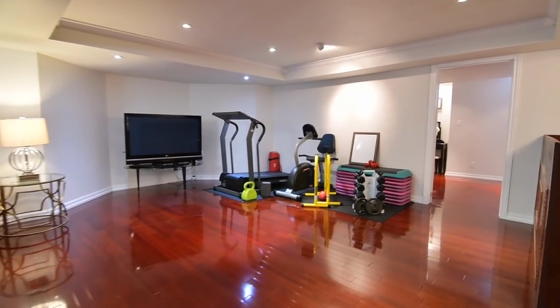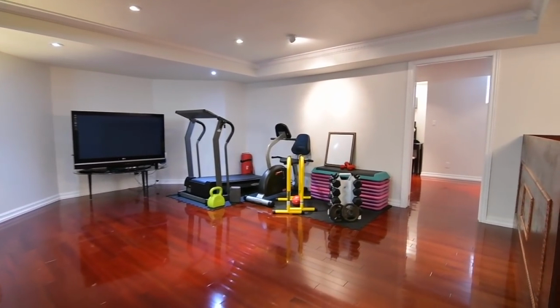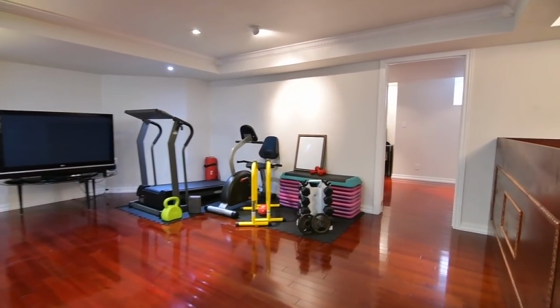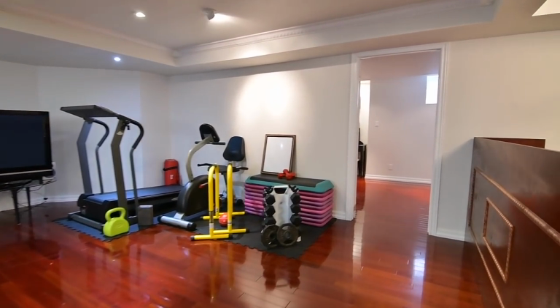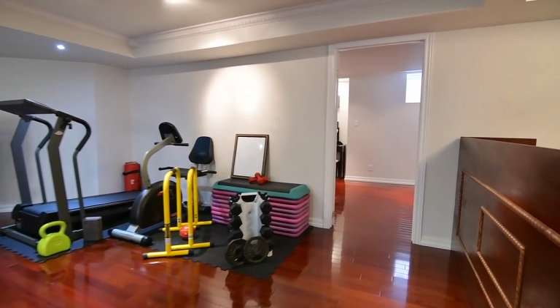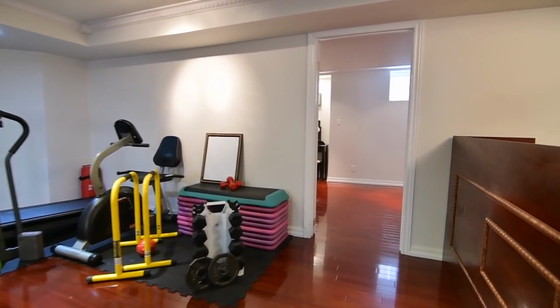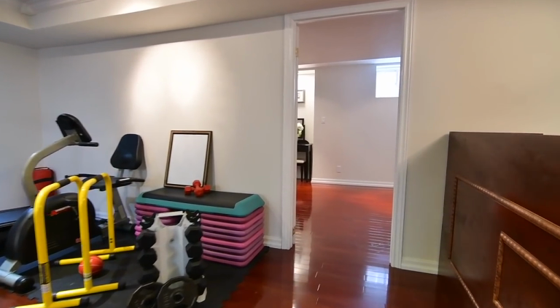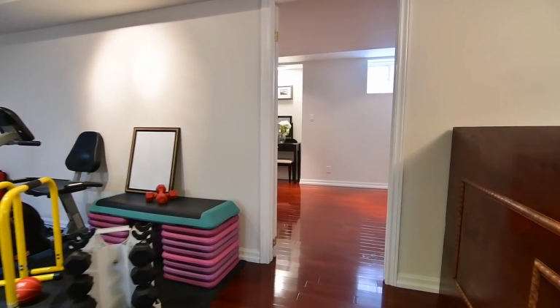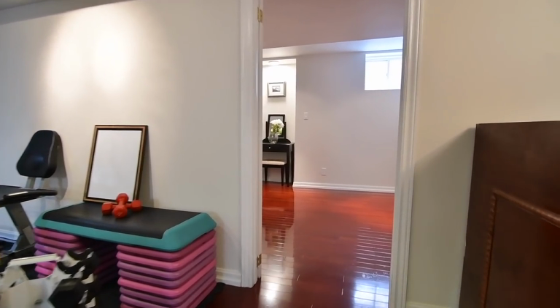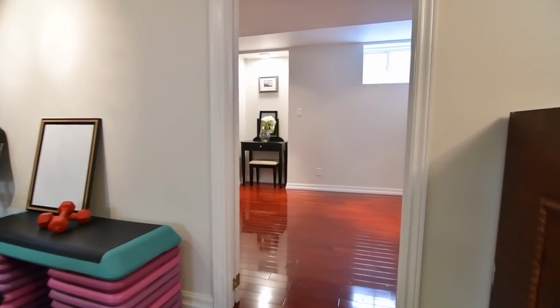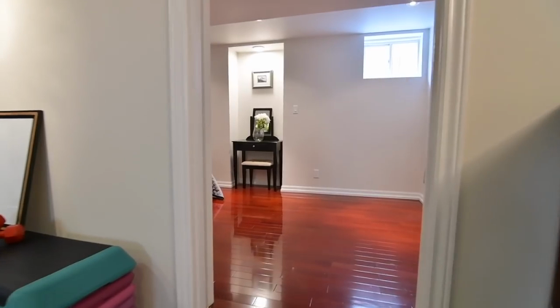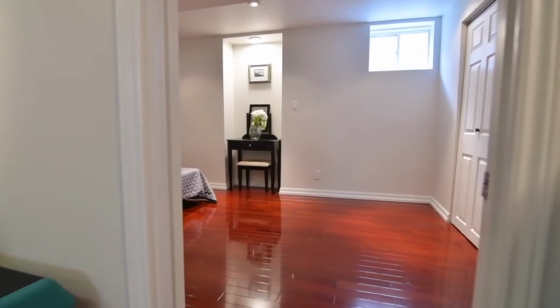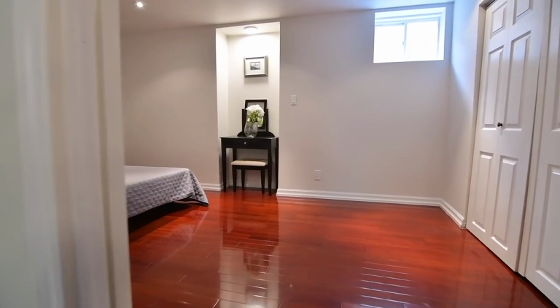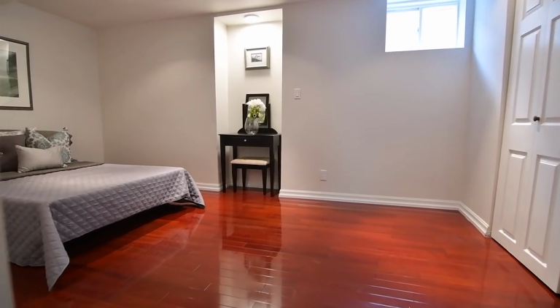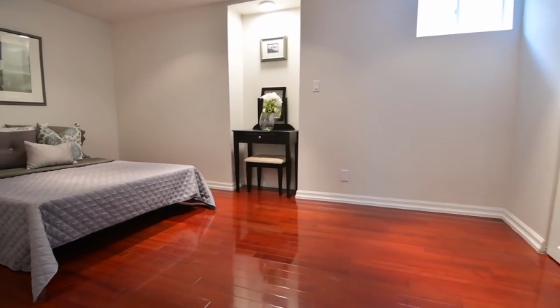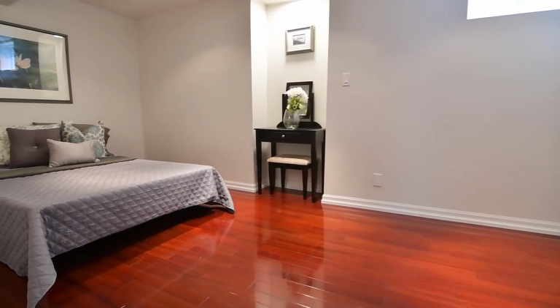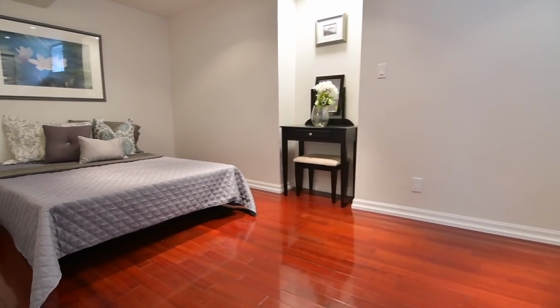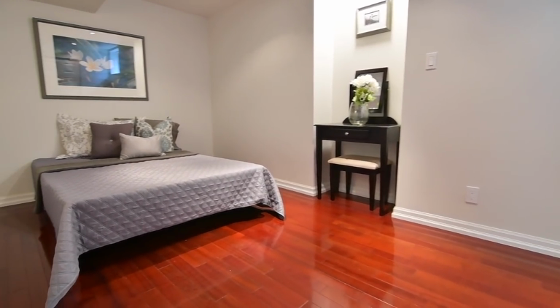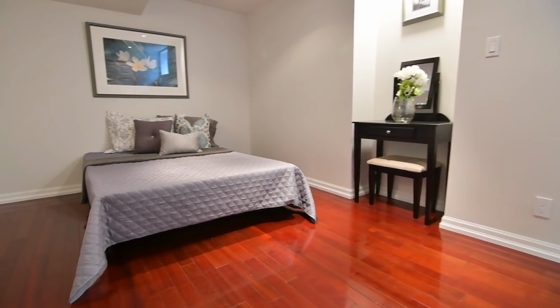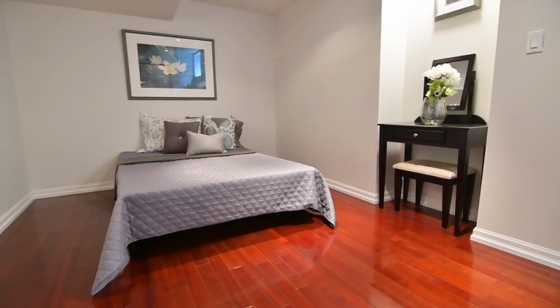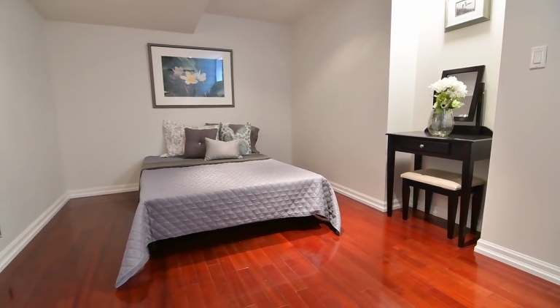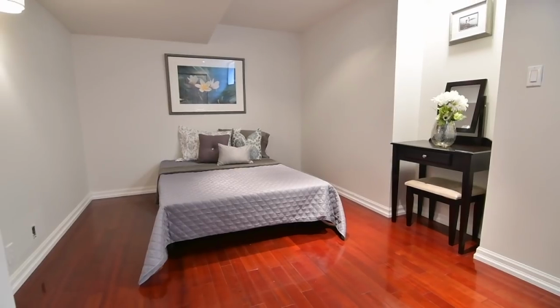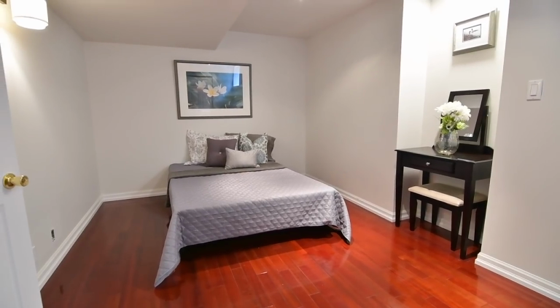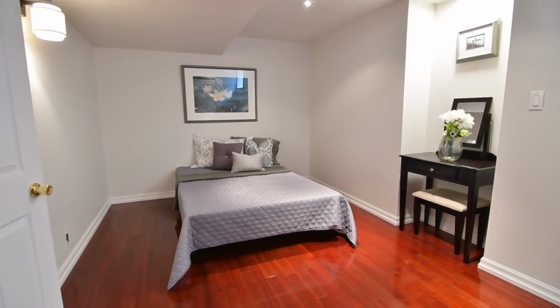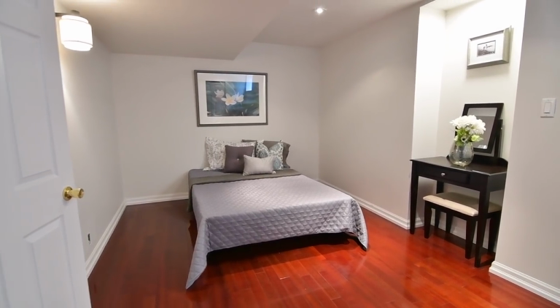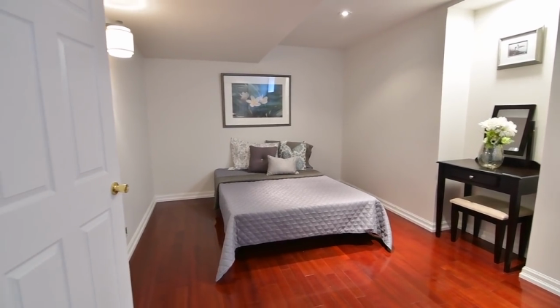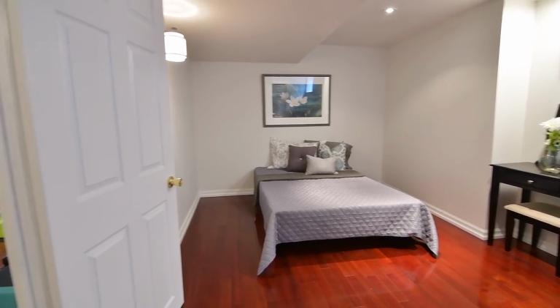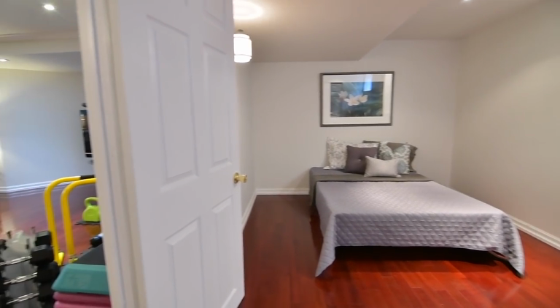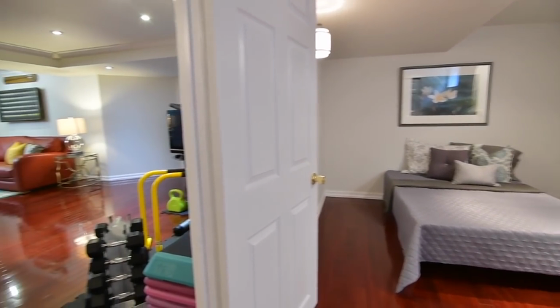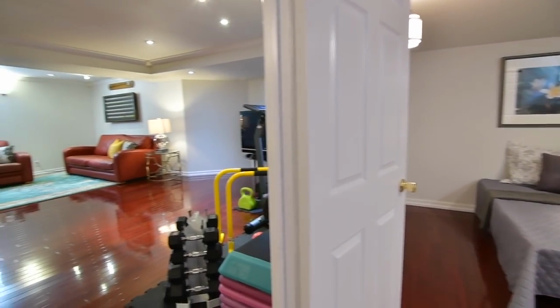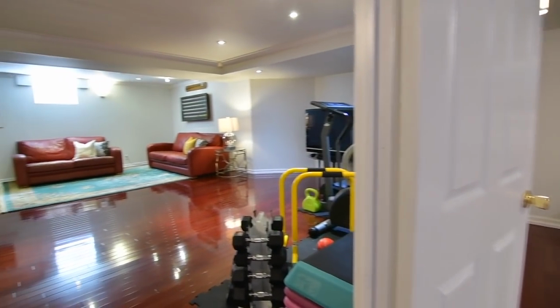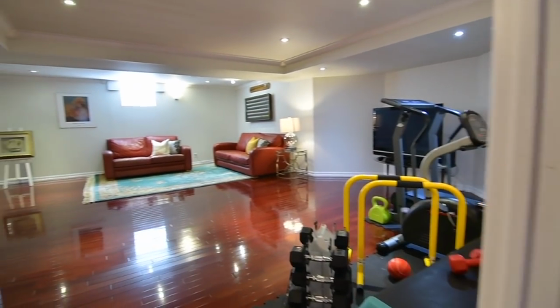Well suited for extended families, this stunning home is close to schools, TTC service, parks and places of worship, with the Rouge Hill Go Station, University of Toronto and Centennial College campuses, and the Toronto Pan Am Sports Centre, as well as access to Highway 401 just short drives away.